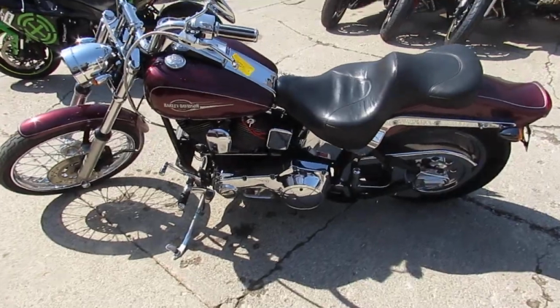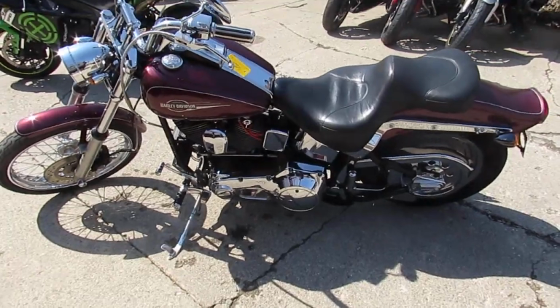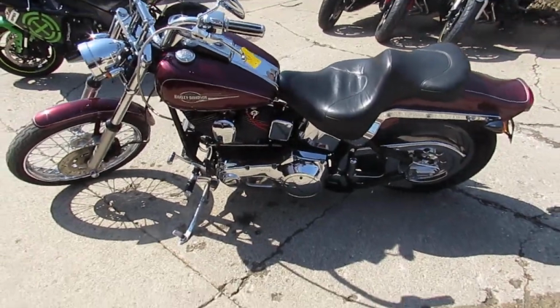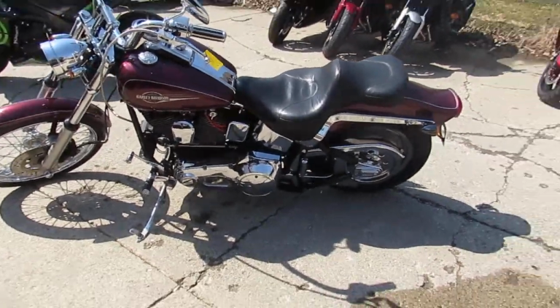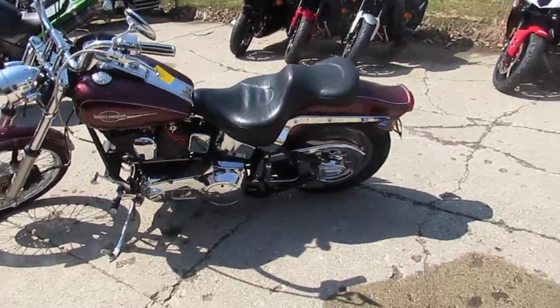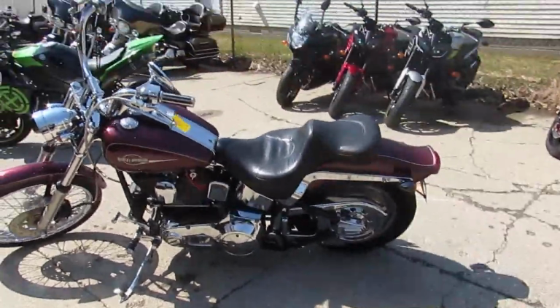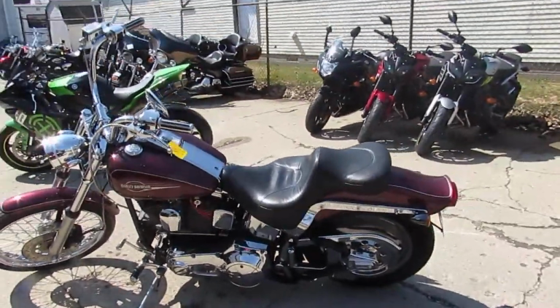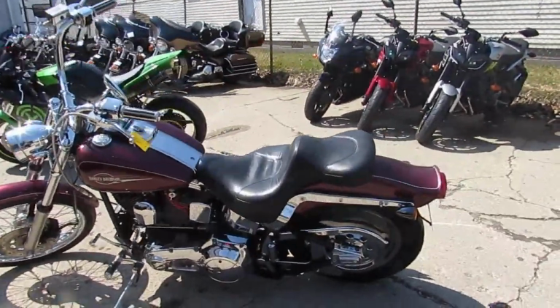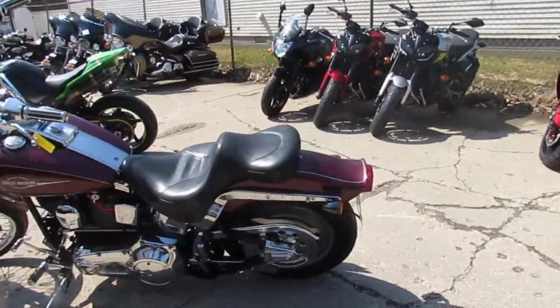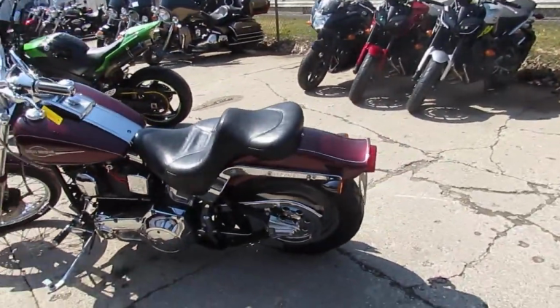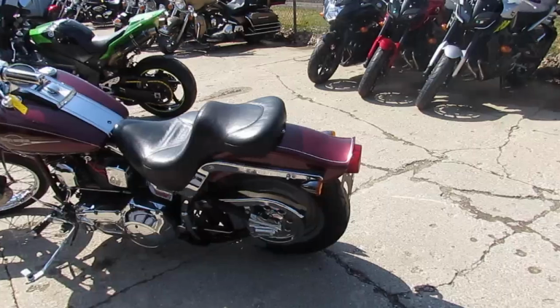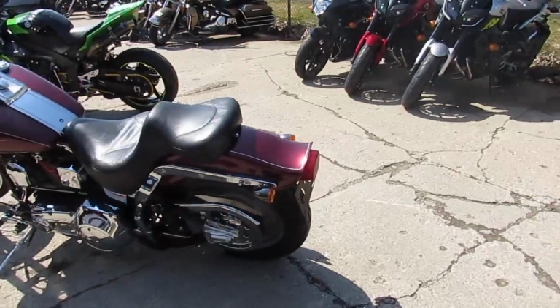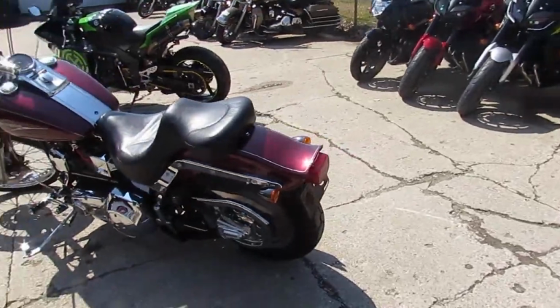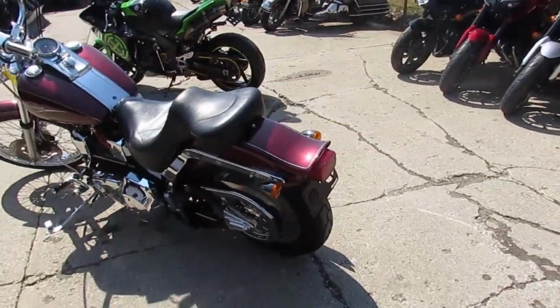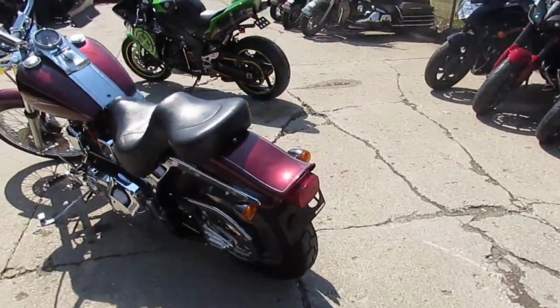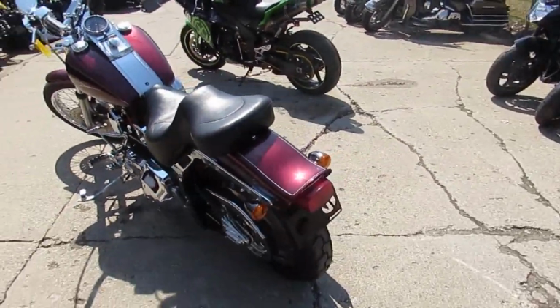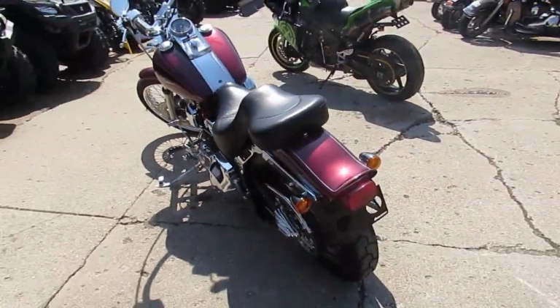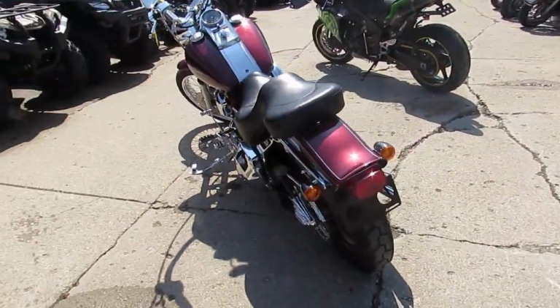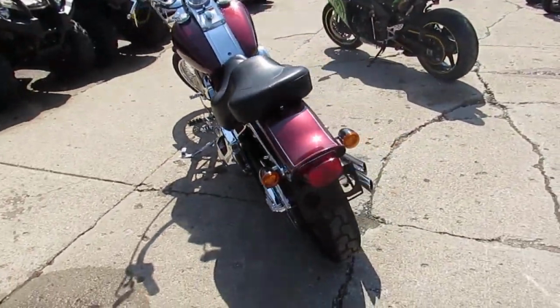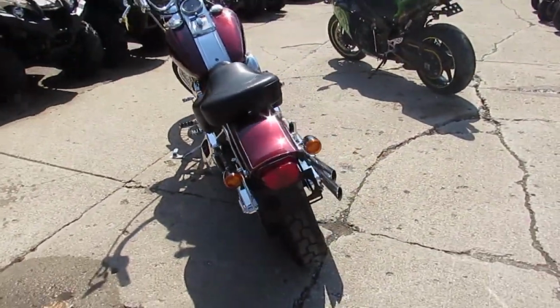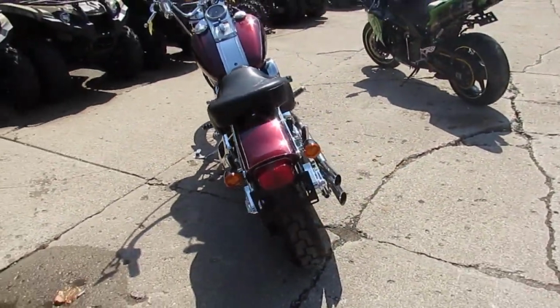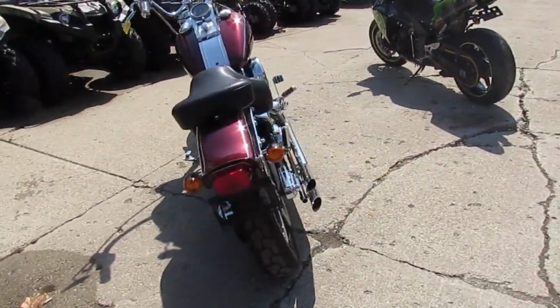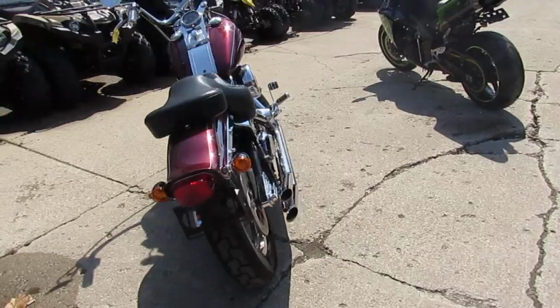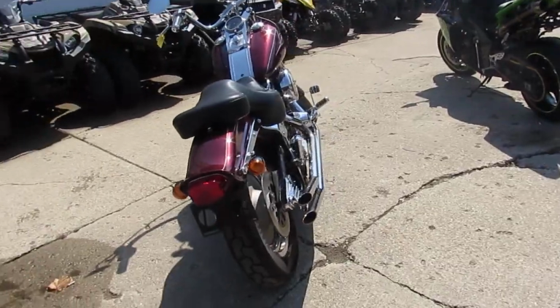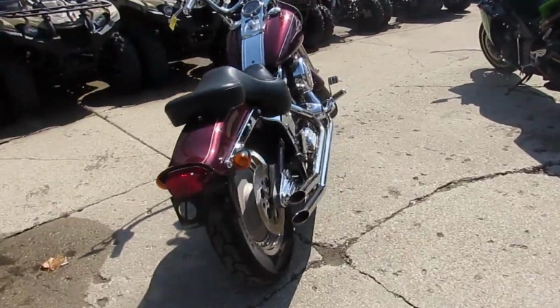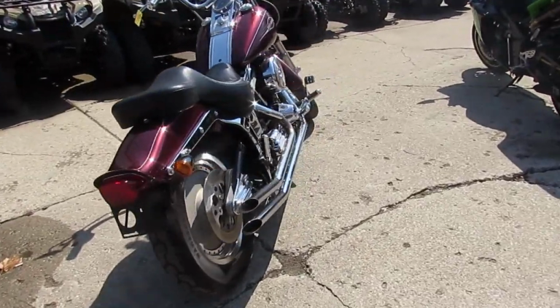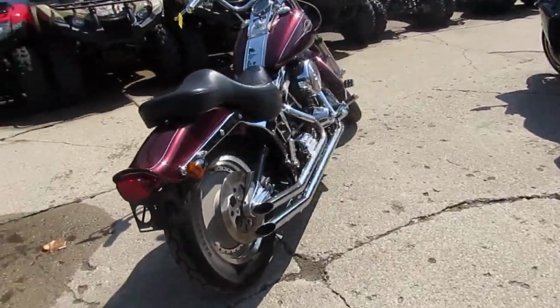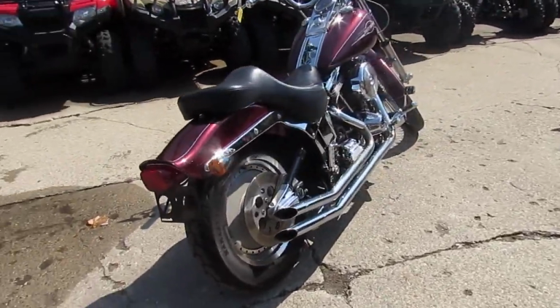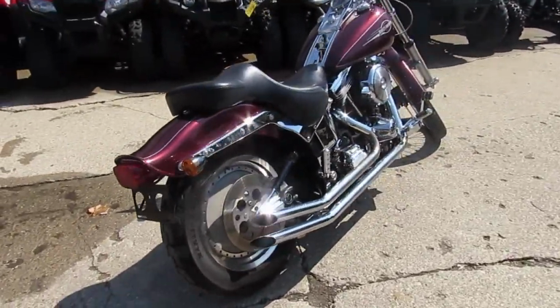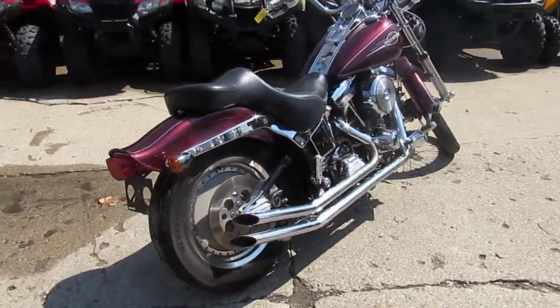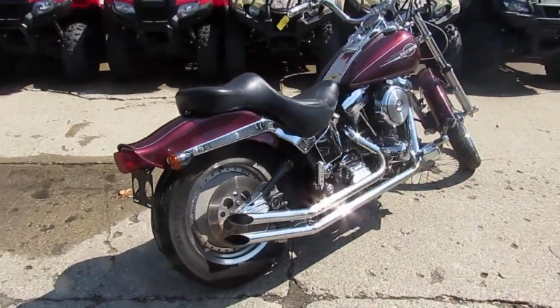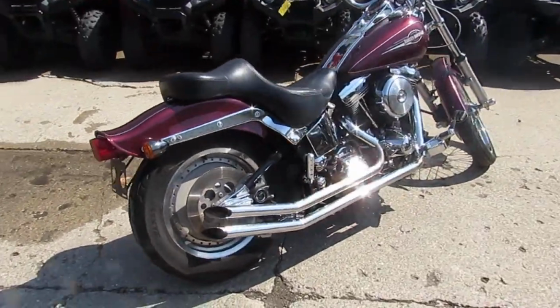Hey guys, gorgeous day out, 65 degrees, the sun's out, everybody's out on their bikes — get out and get riding! We've got over 600 used bikes here at Approval Powersports, and we've got over 300 used Harleys.